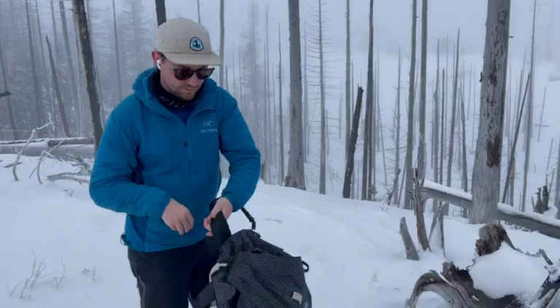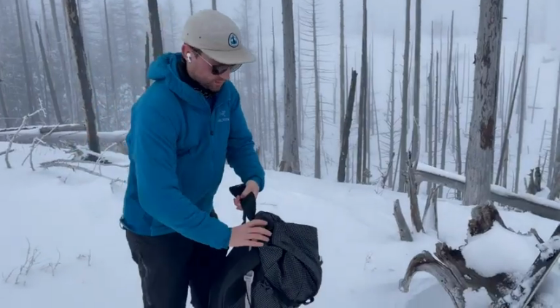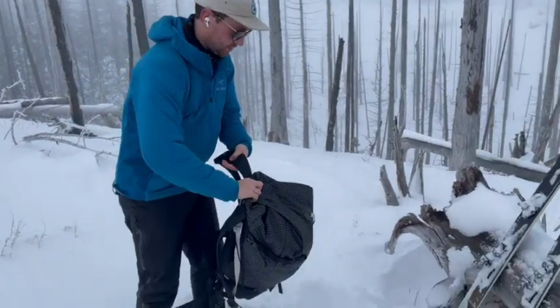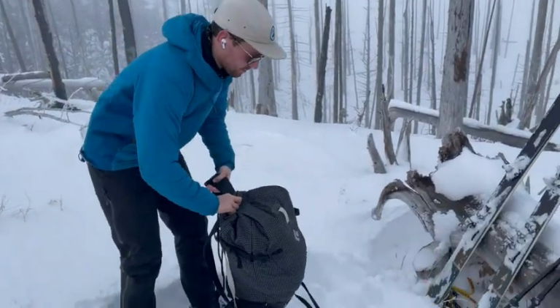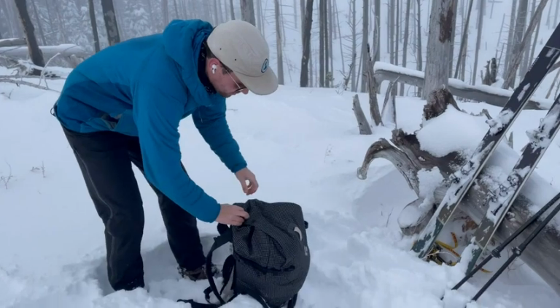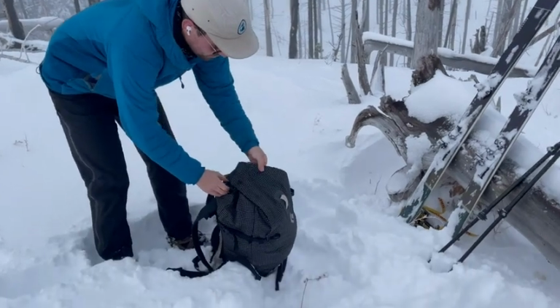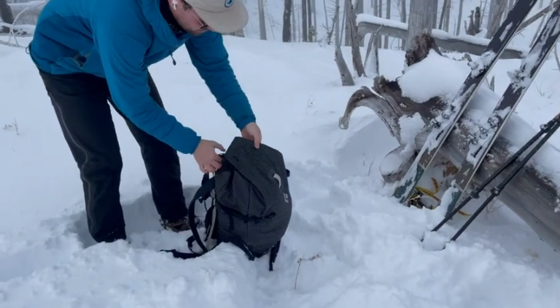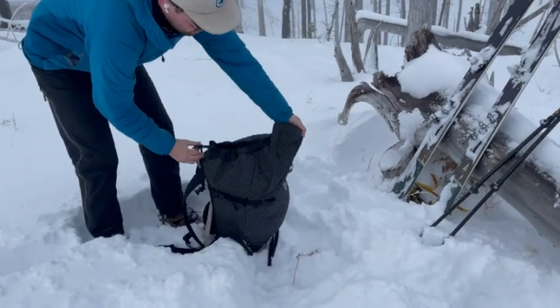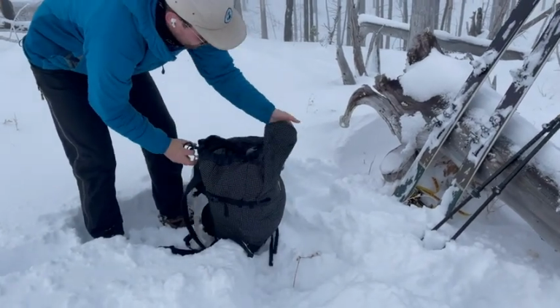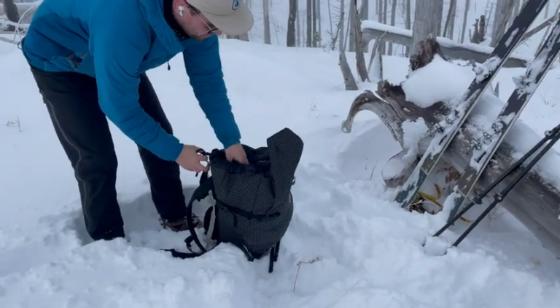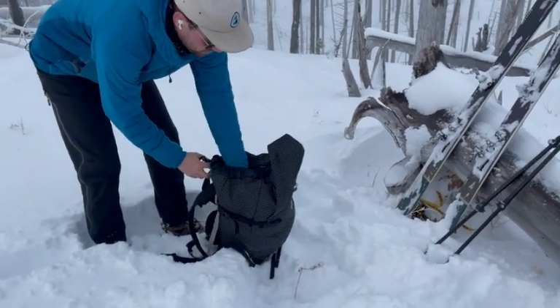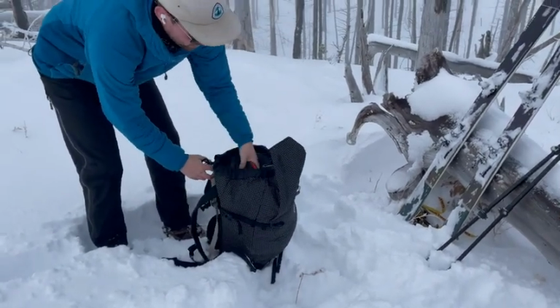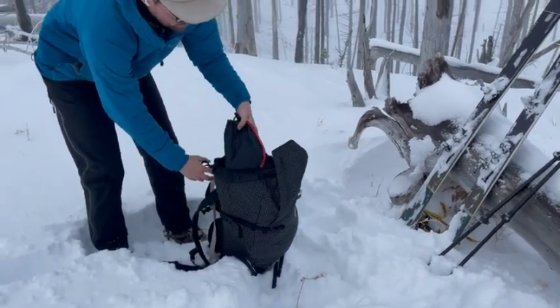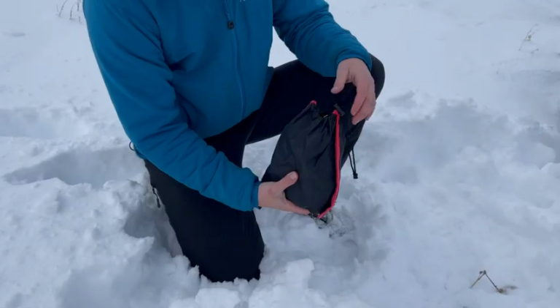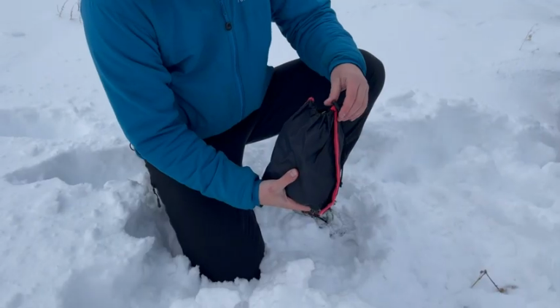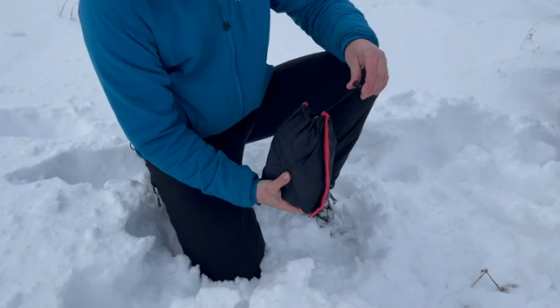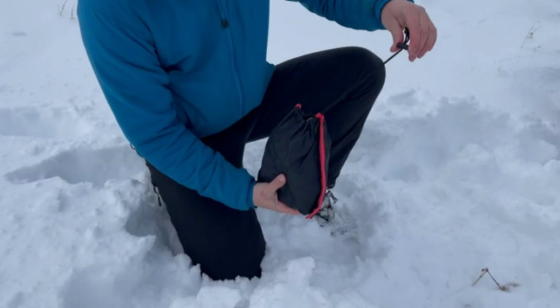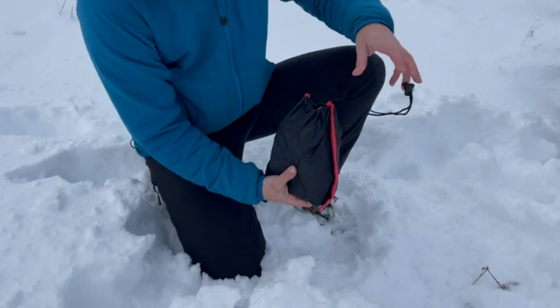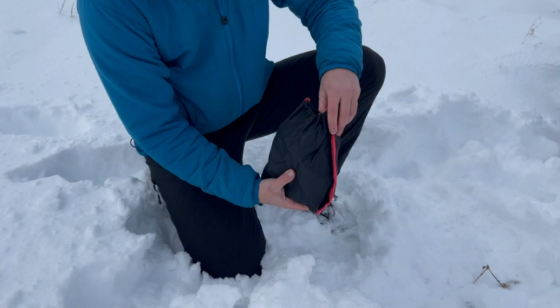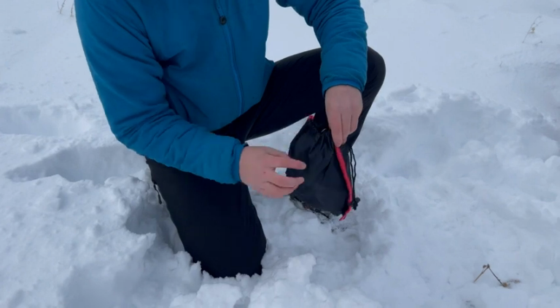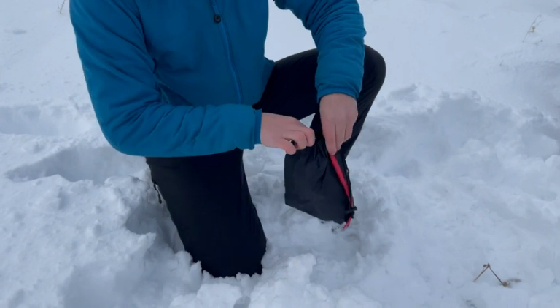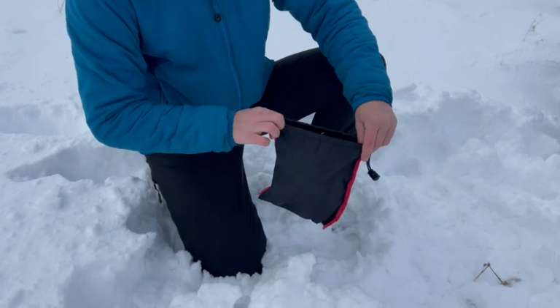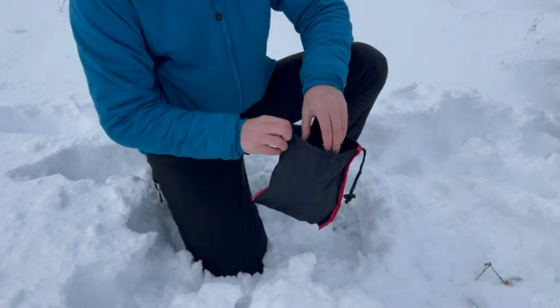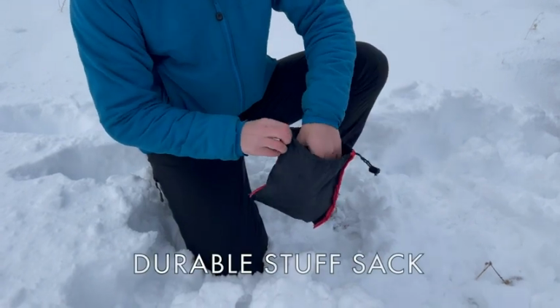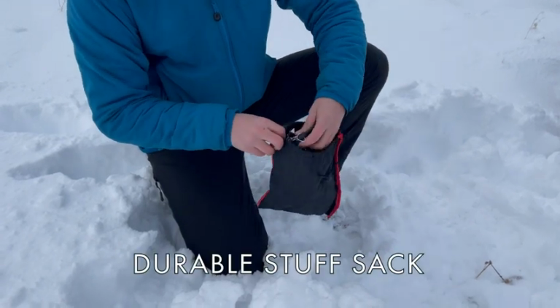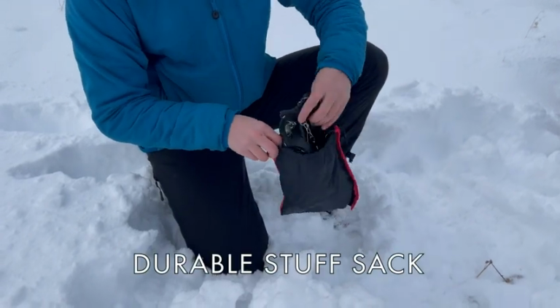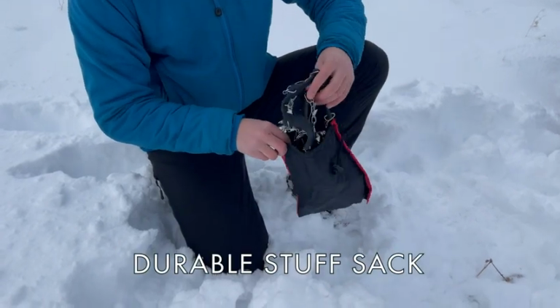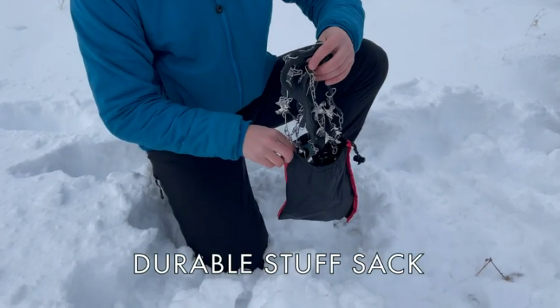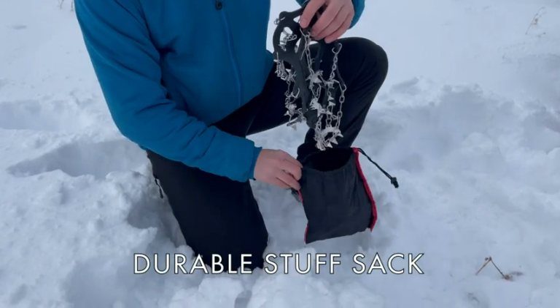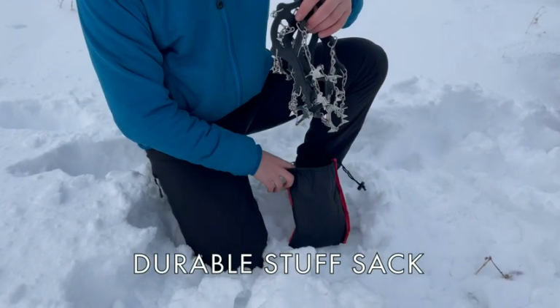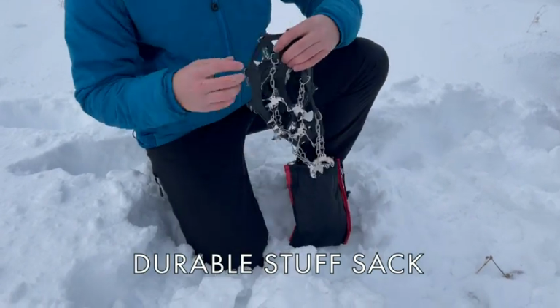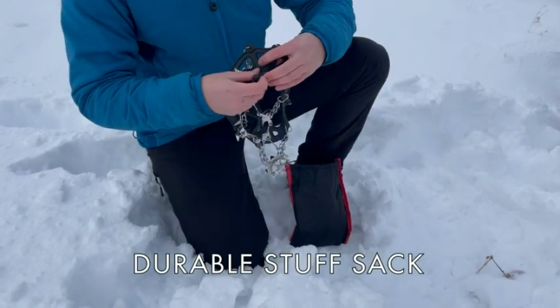Adventure safely in the snow this year with crampons. Compact and lightweight, the crampons come with a durable stuff sack to keep them and the rest of your gear in good shape.